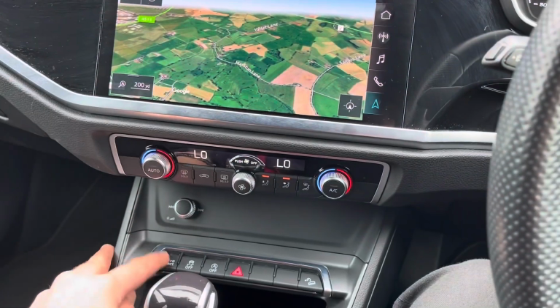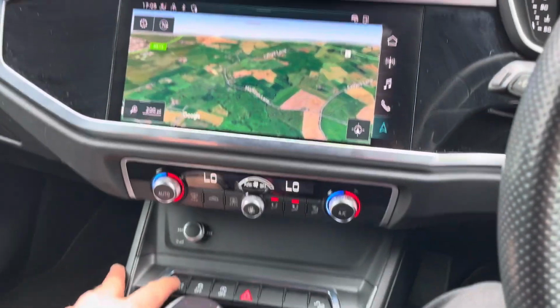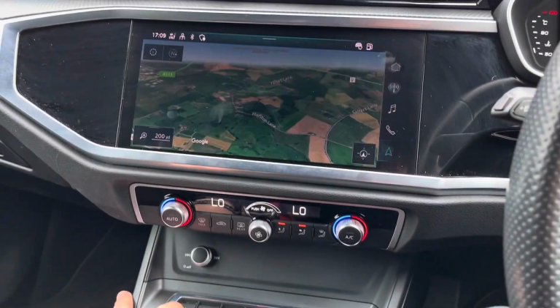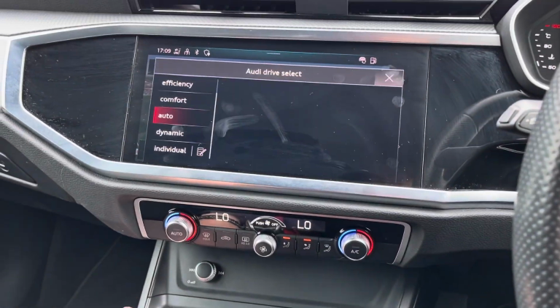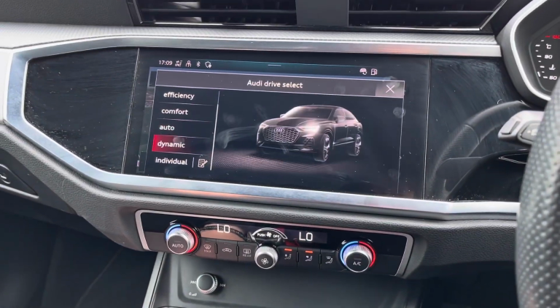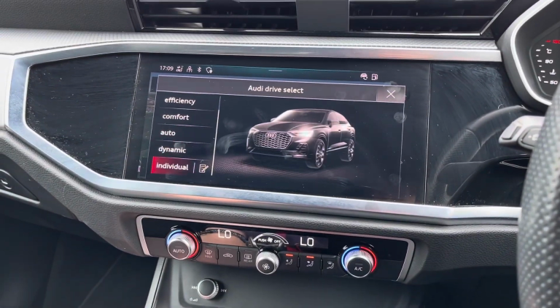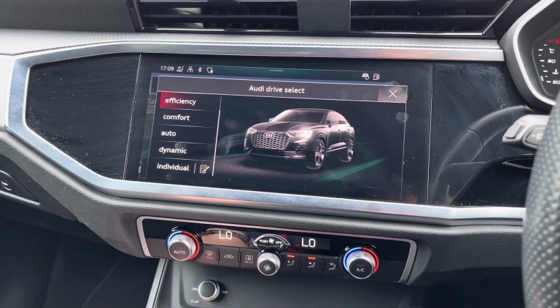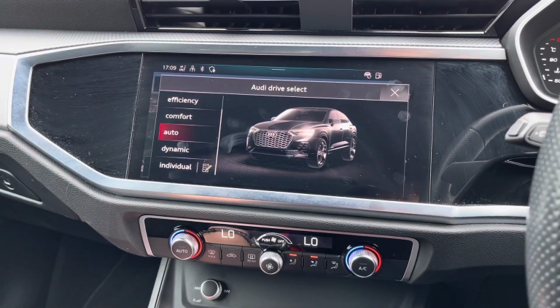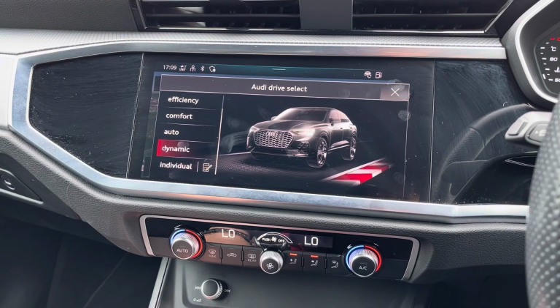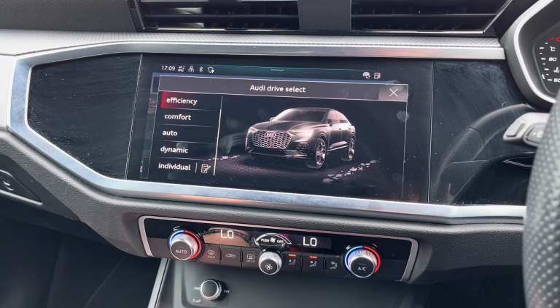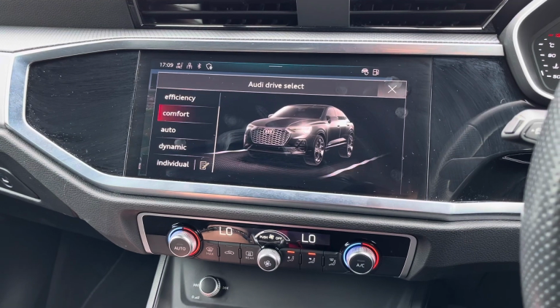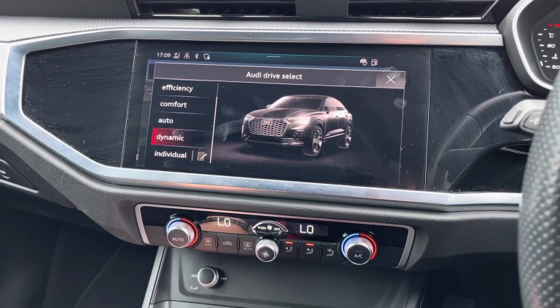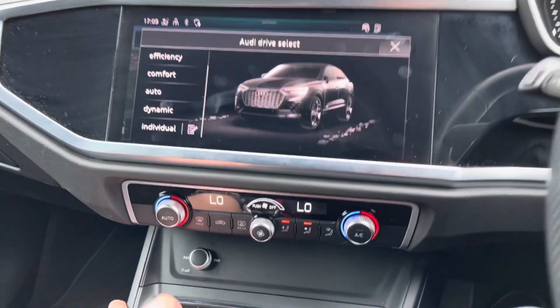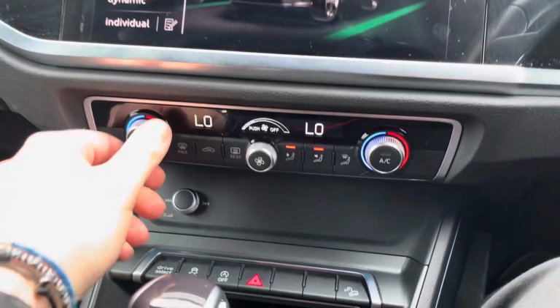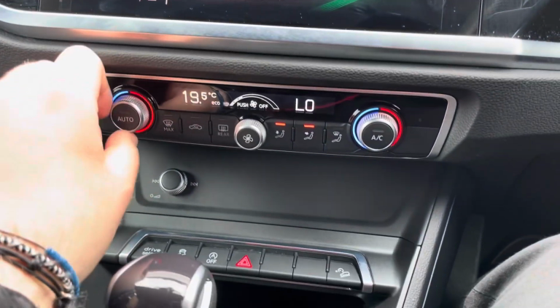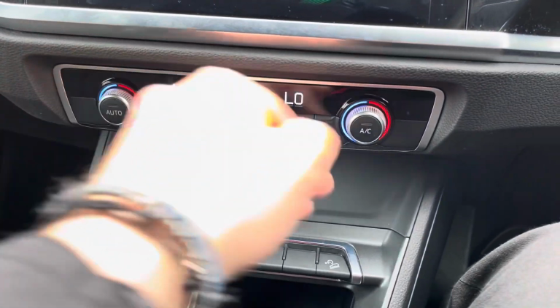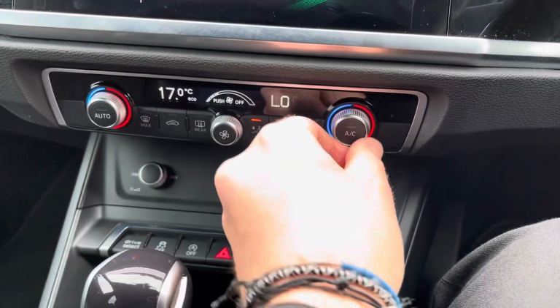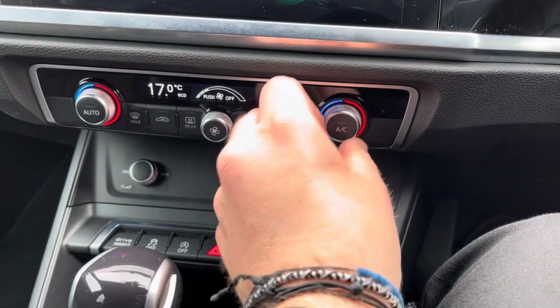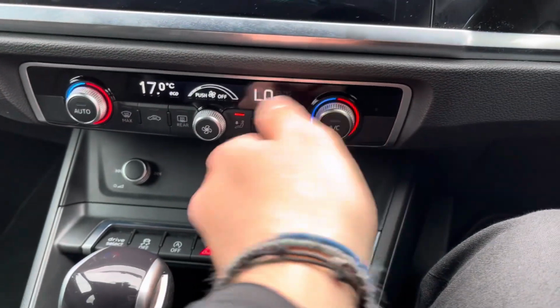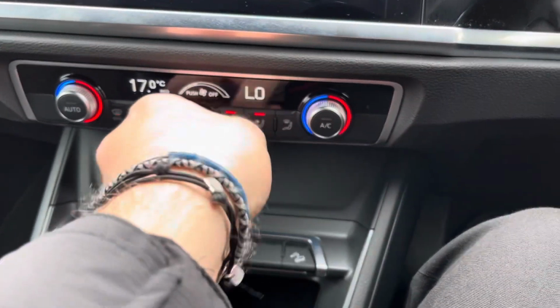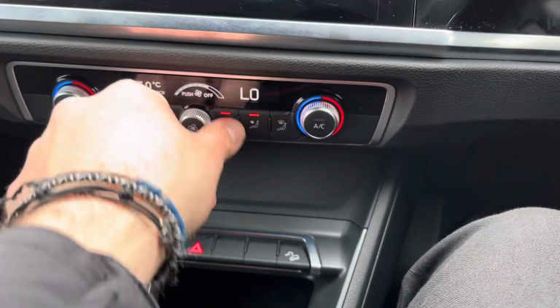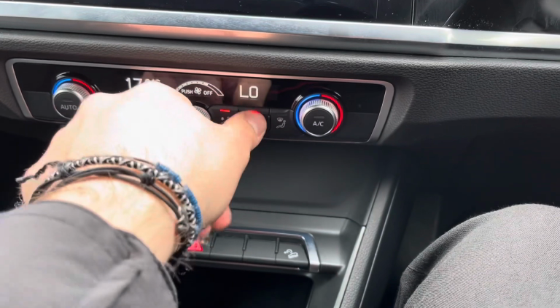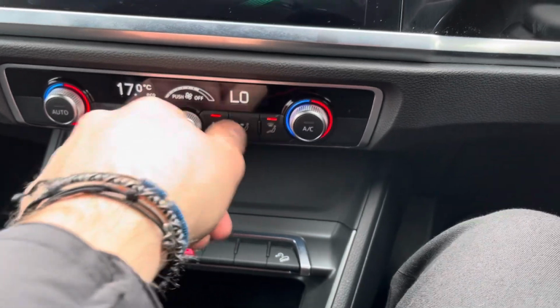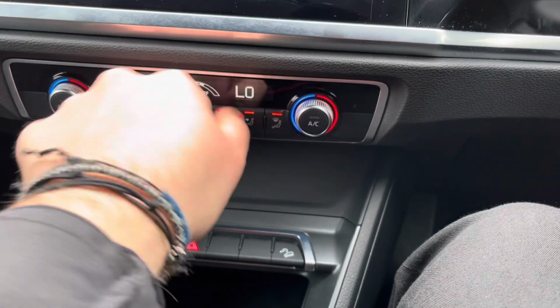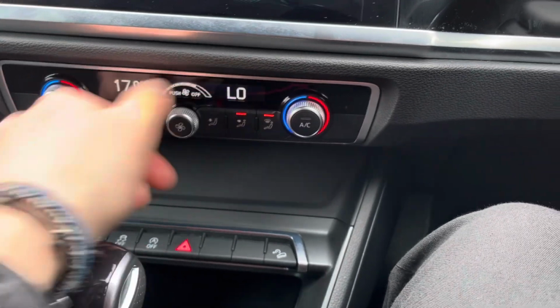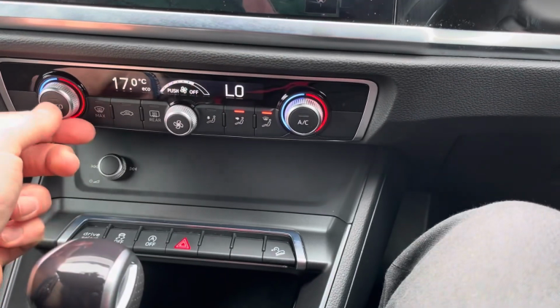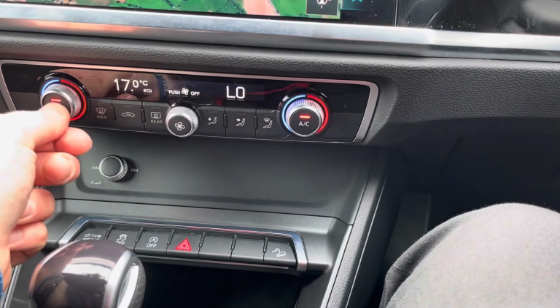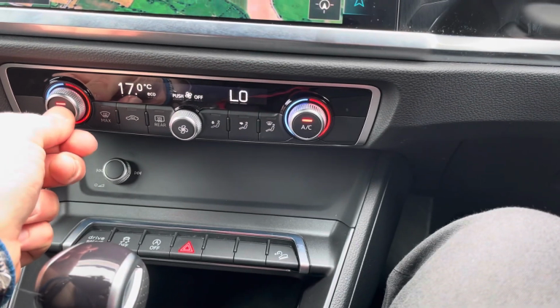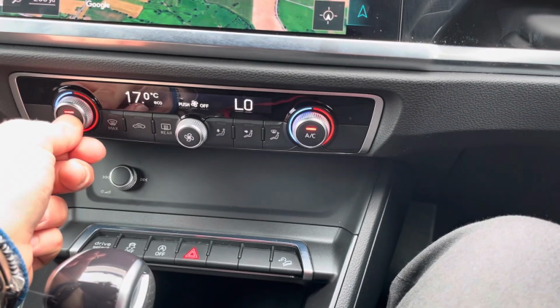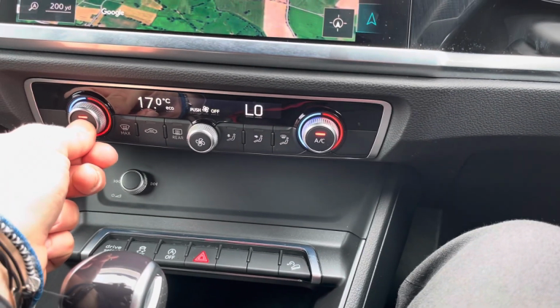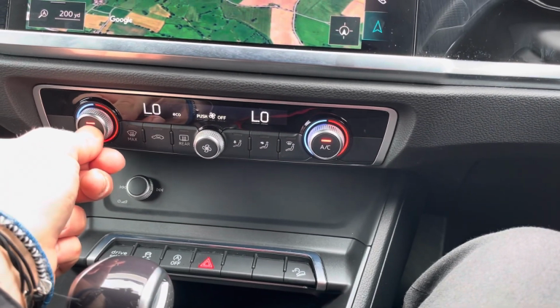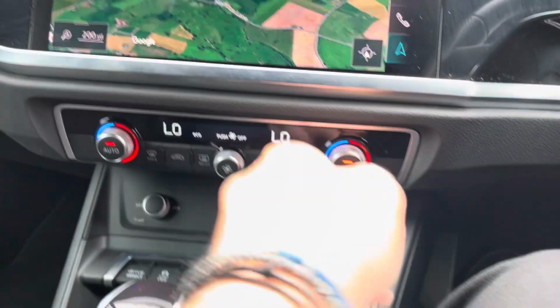Underneath the climate control is the Audi drive select, giving you maximum control of the overall feel and drive of the vehicle. And using the dual zone climate control, both driver and passenger can be at different temperatures, or synchronise by holding the auto button if you are in the car by yourself.